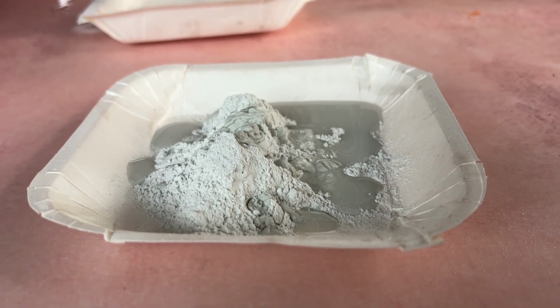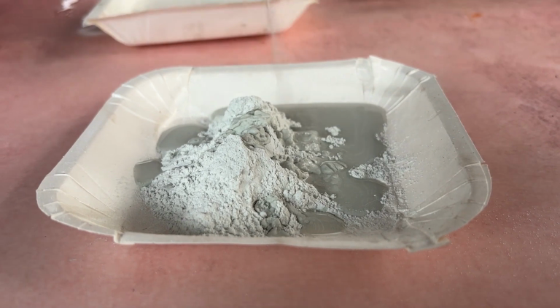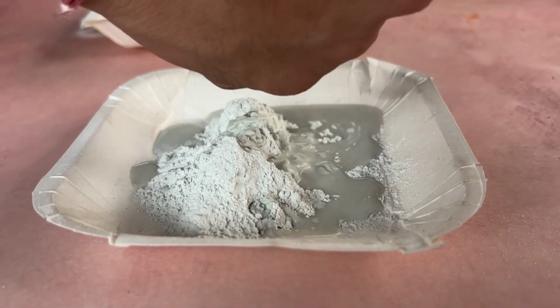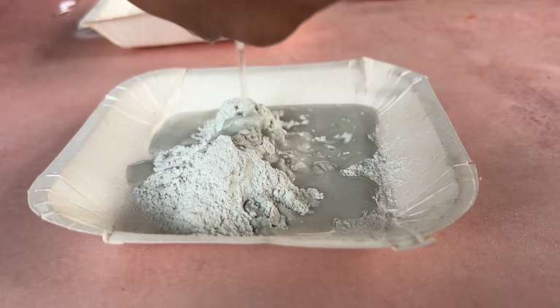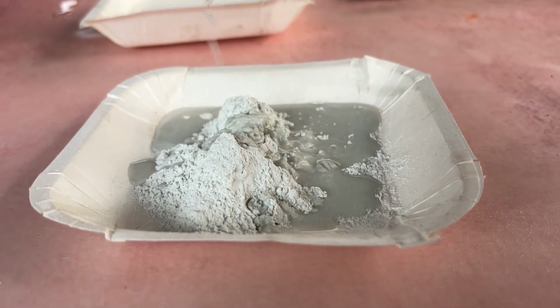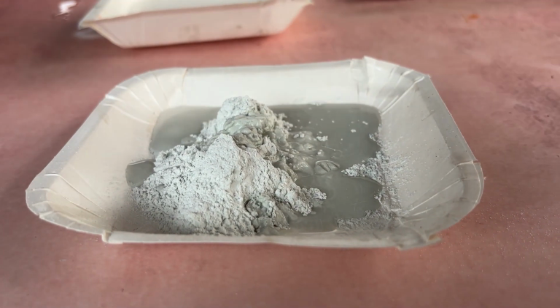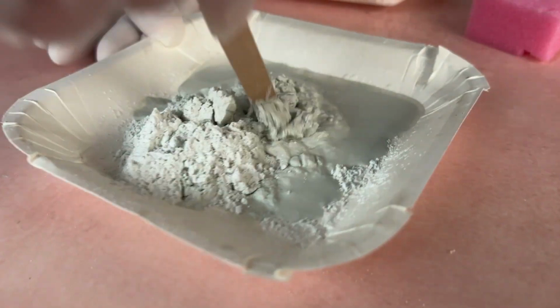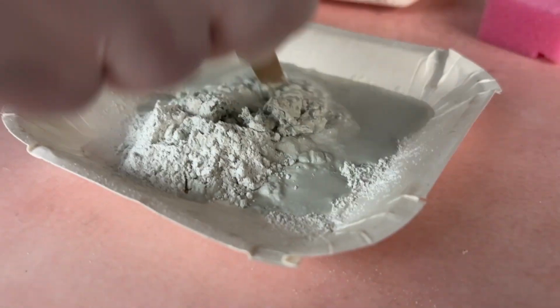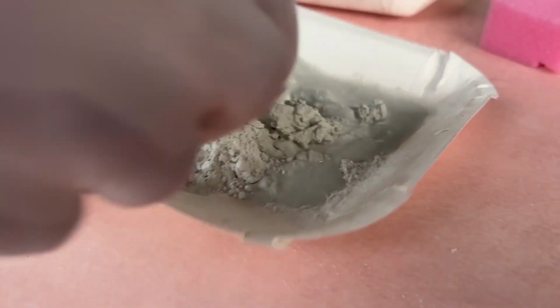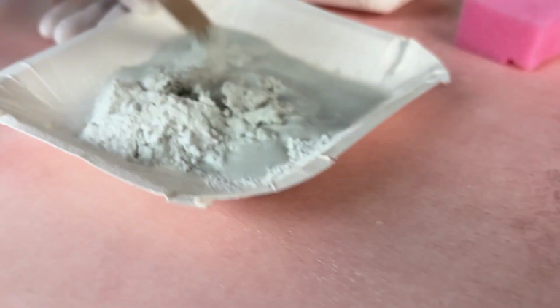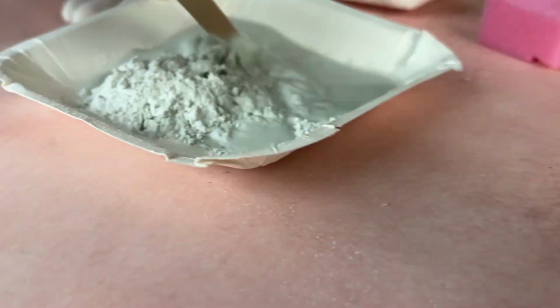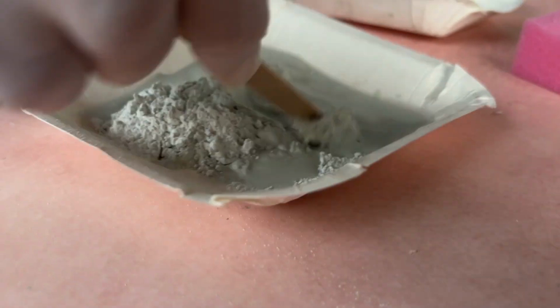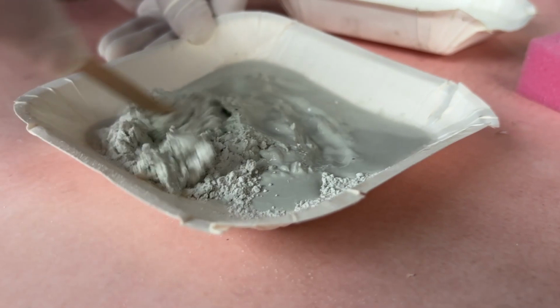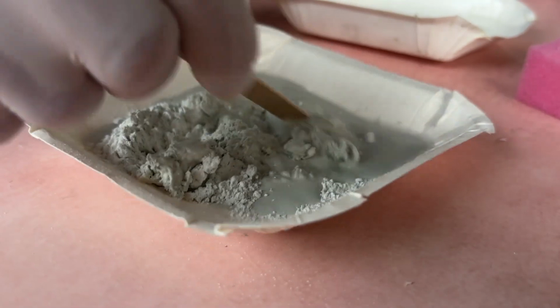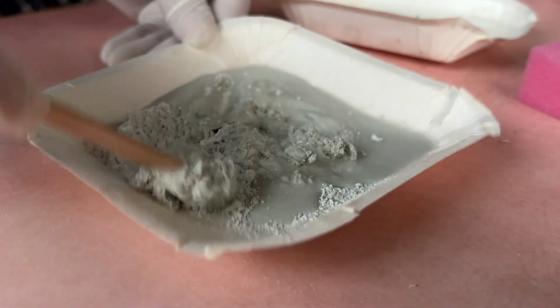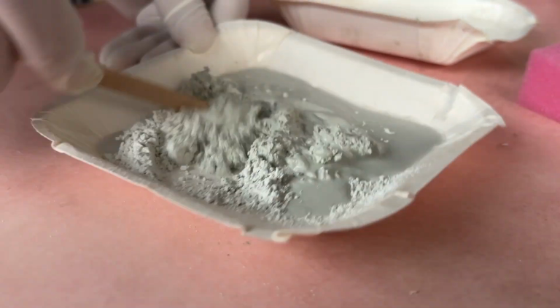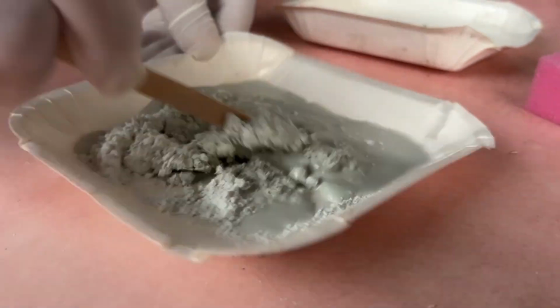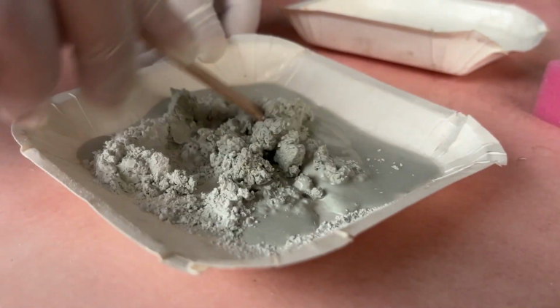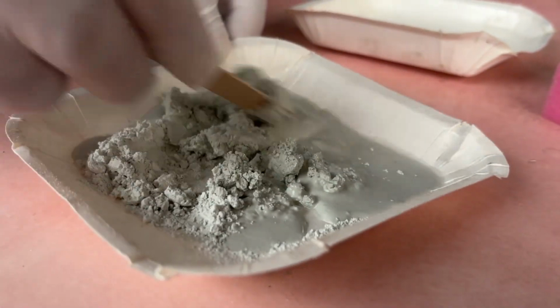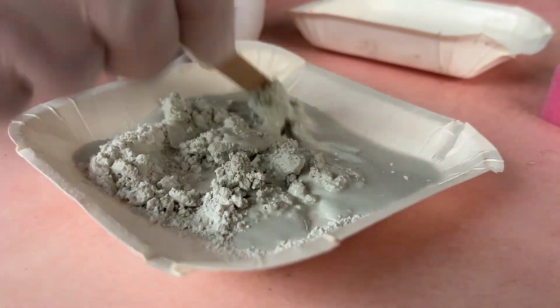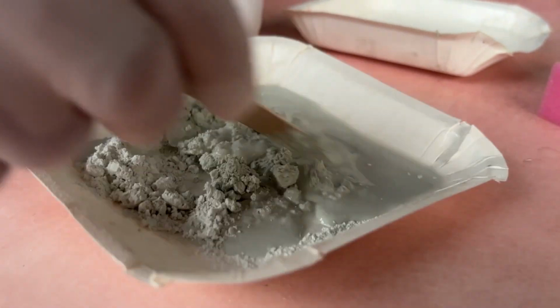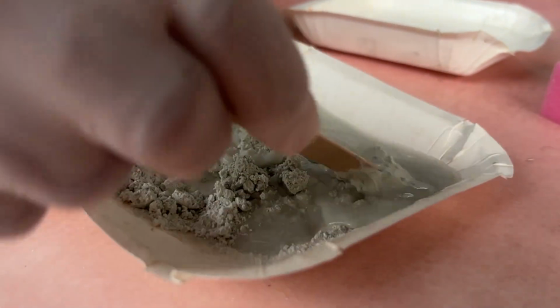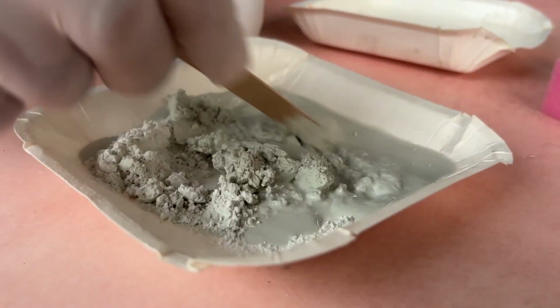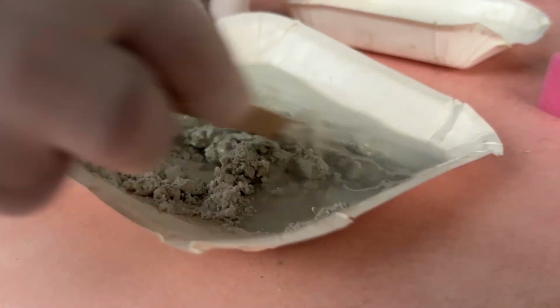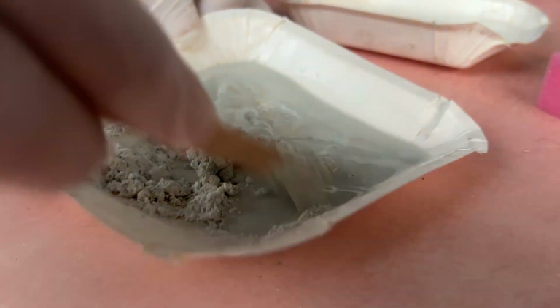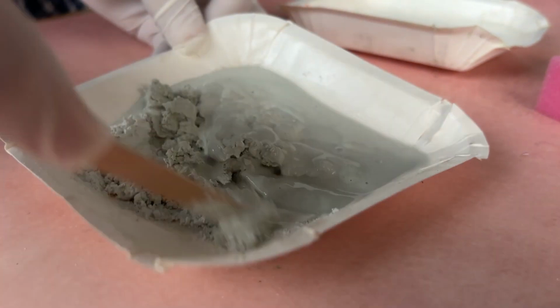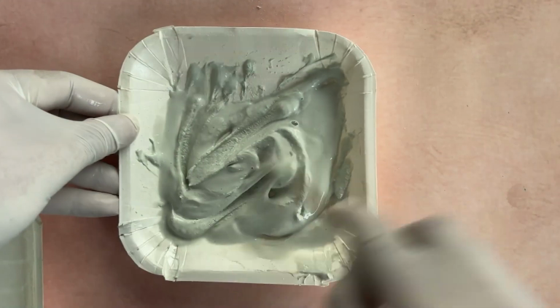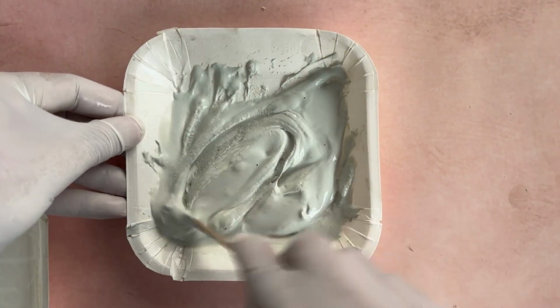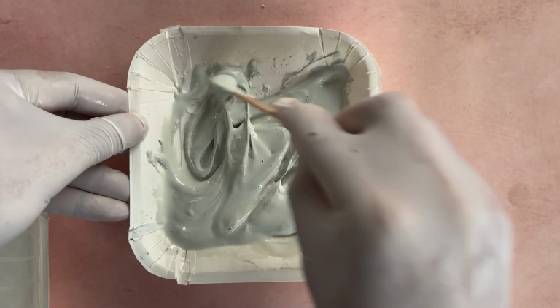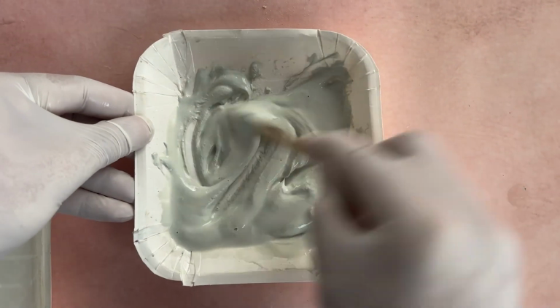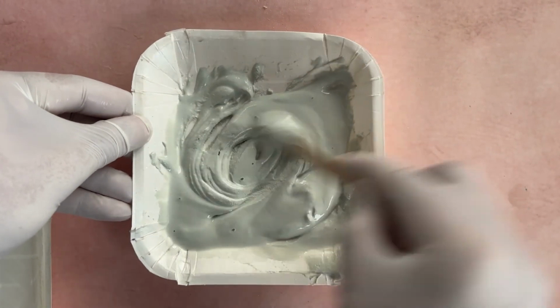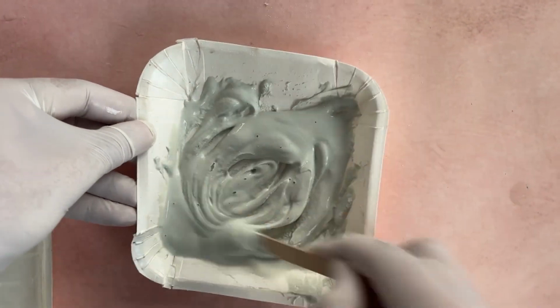Do not pour water all at once; instead, pour water gradually and control the amount of water you add. Mix the water and grout using the applicator and keep checking the consistency until you achieve a paste-like consistency.